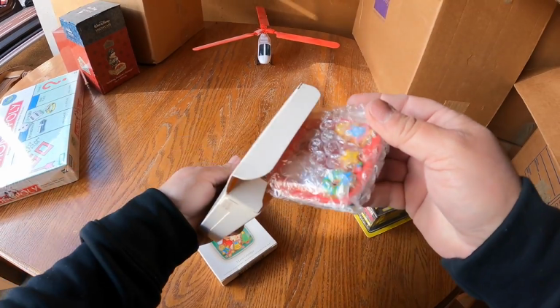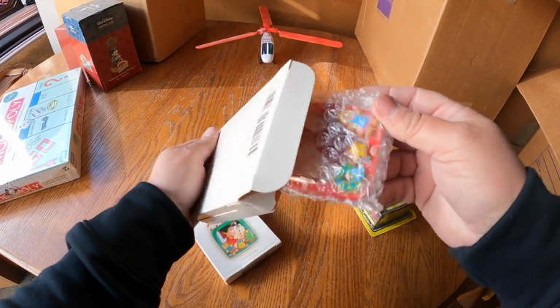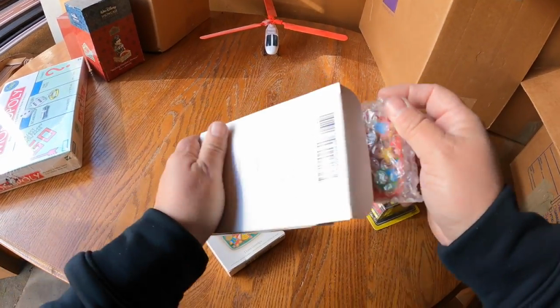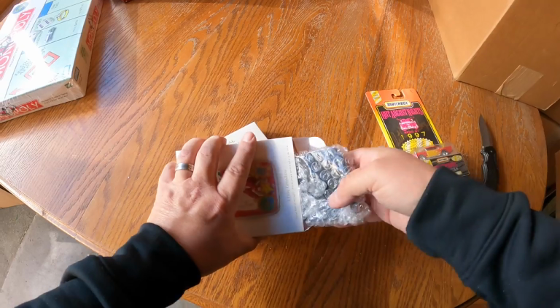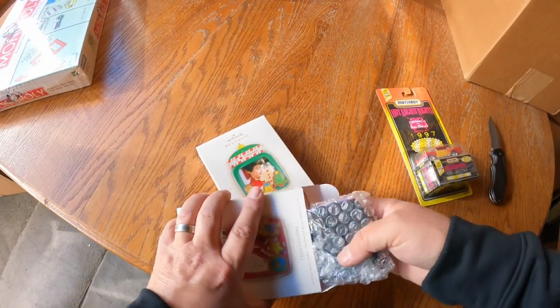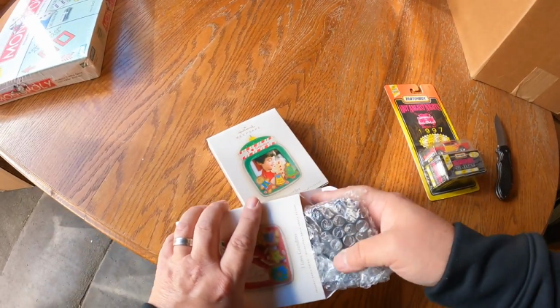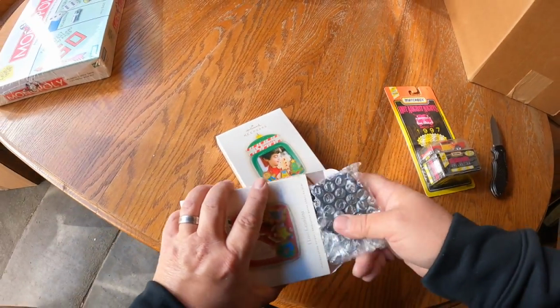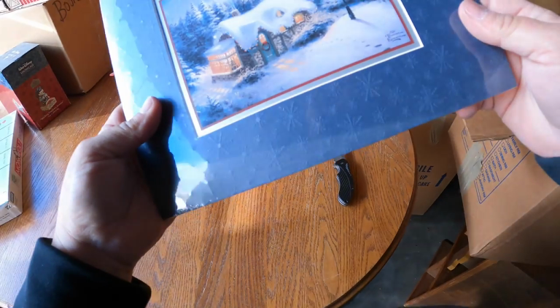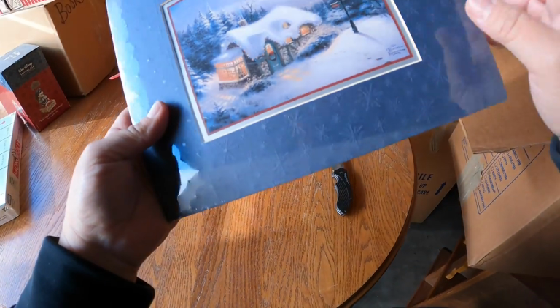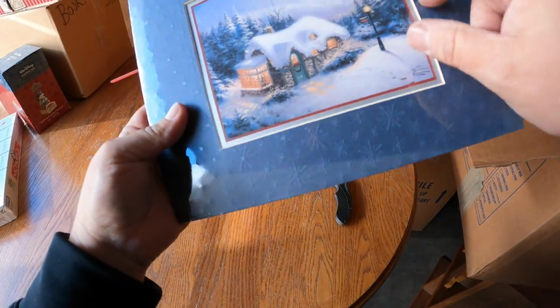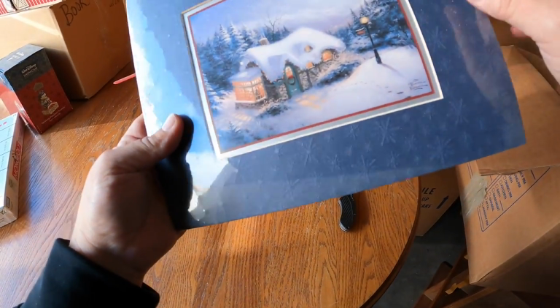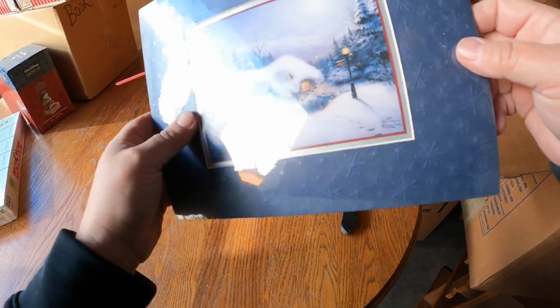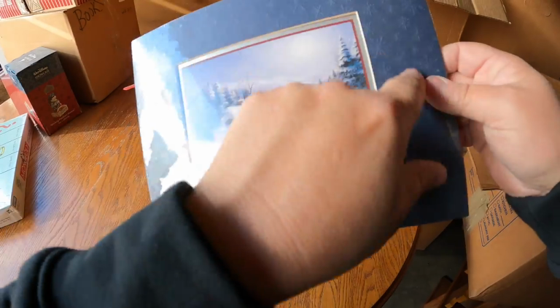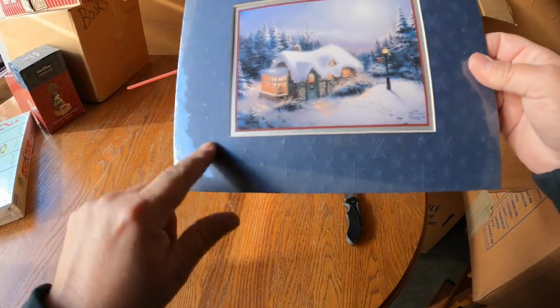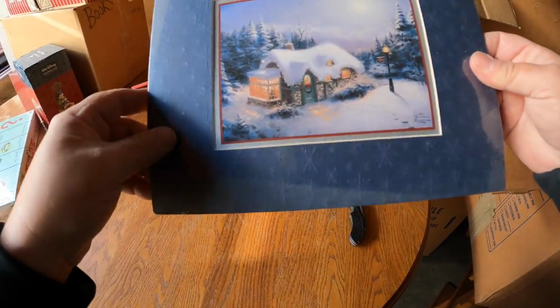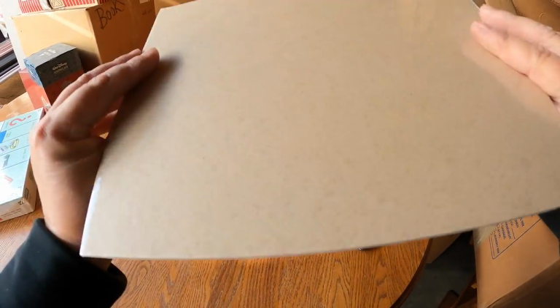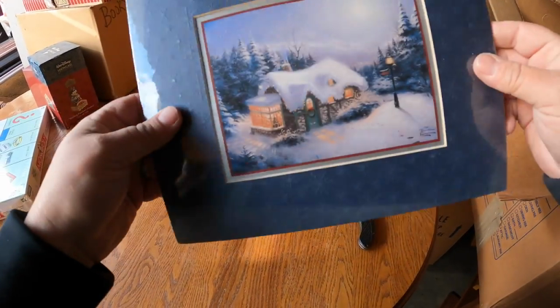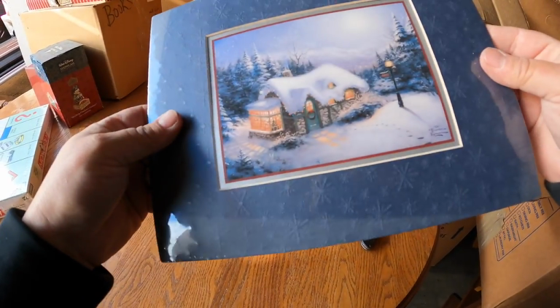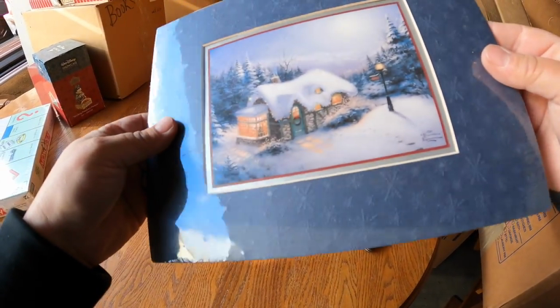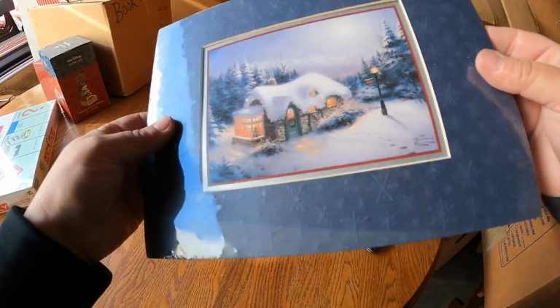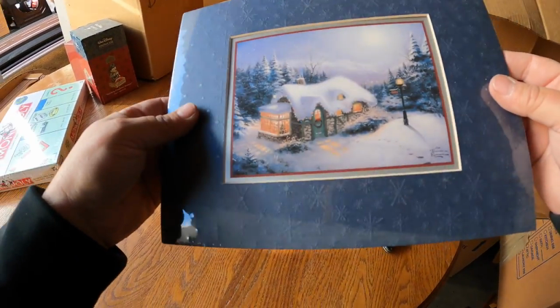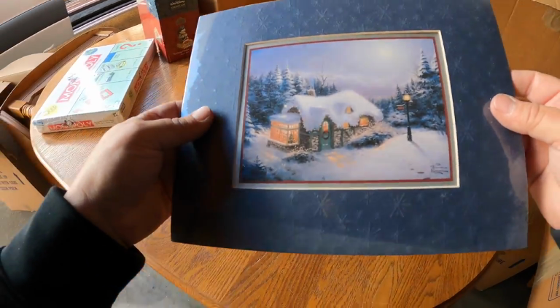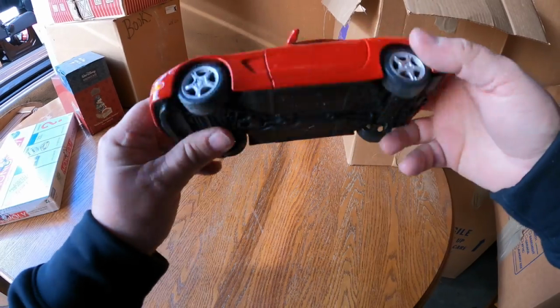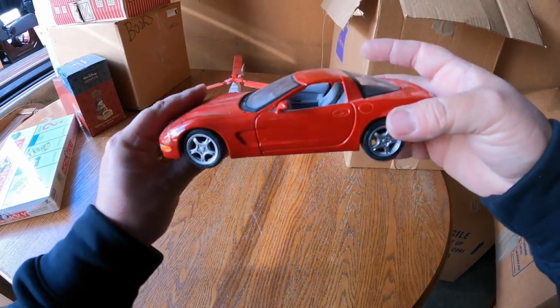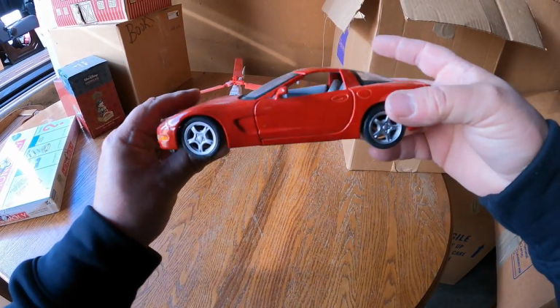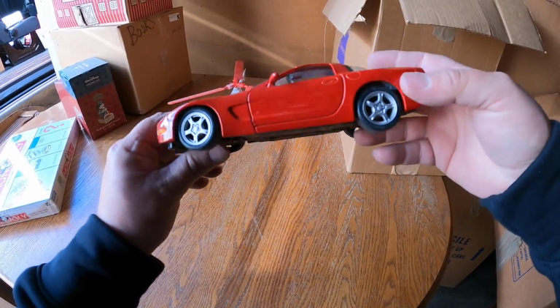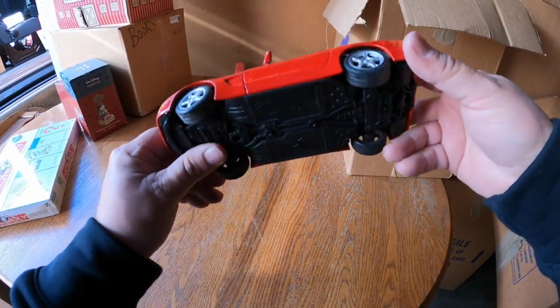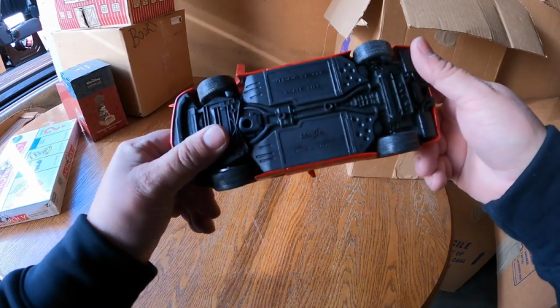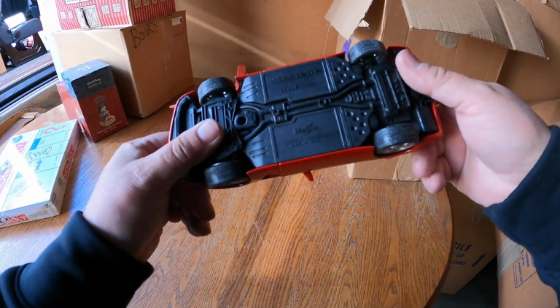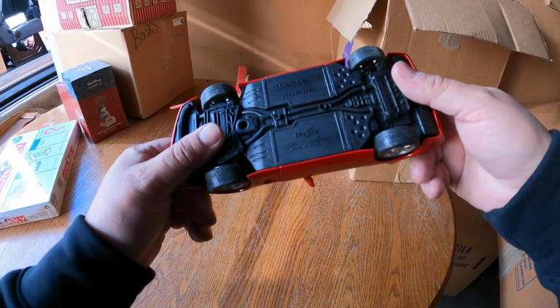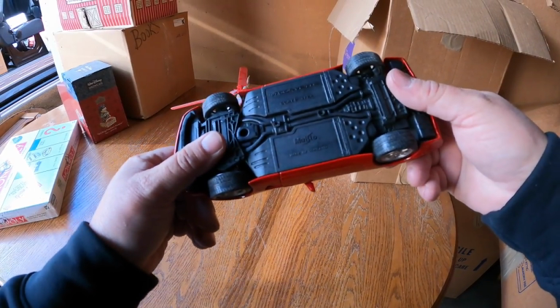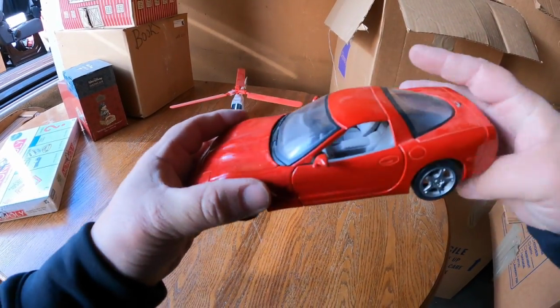A couple more Hallmark Keepsake ornaments - those are good to go. There's a little Thomas Kinkade framed print - that's rather nice. There's a little die-cast Corvette Maestro - that's neat.